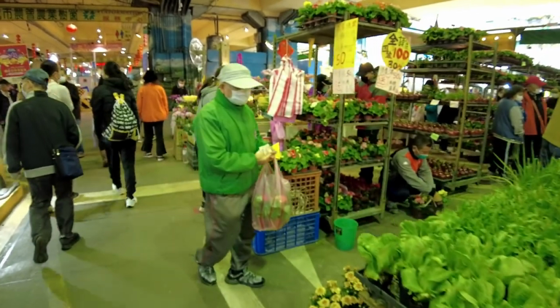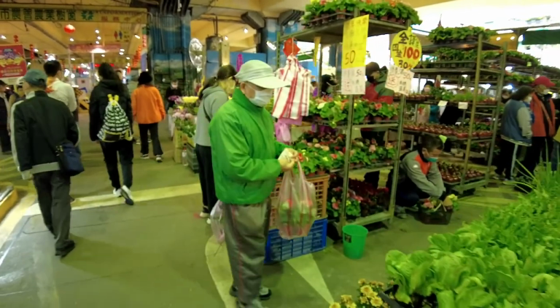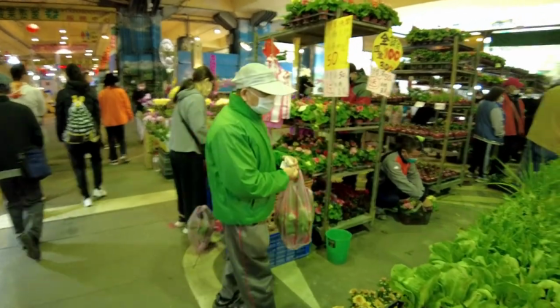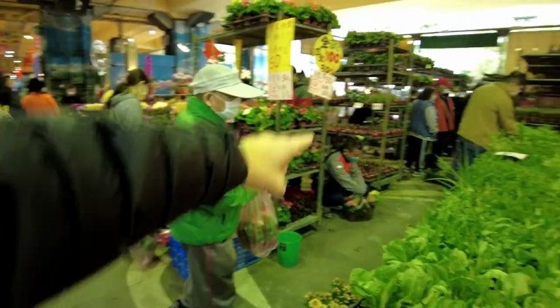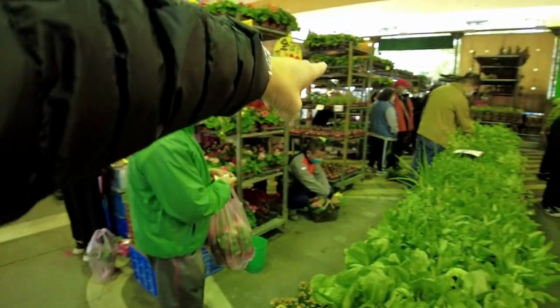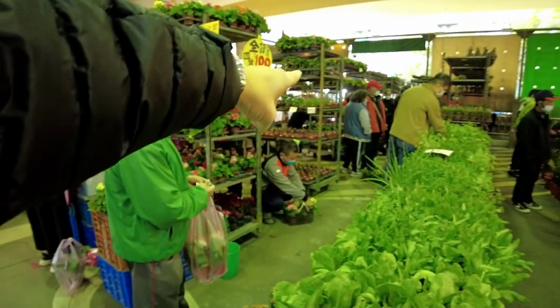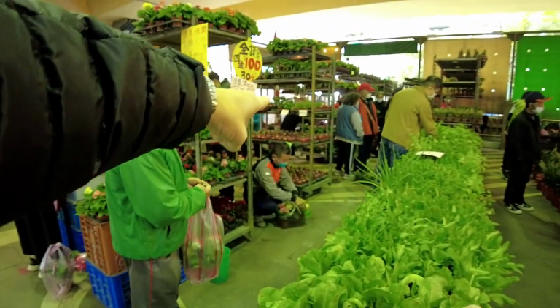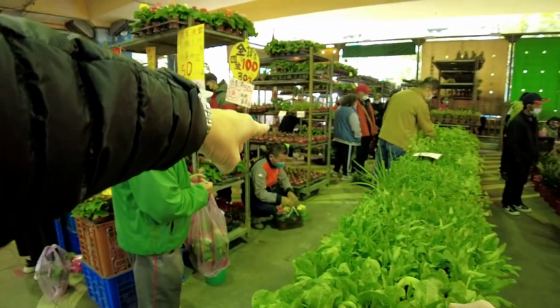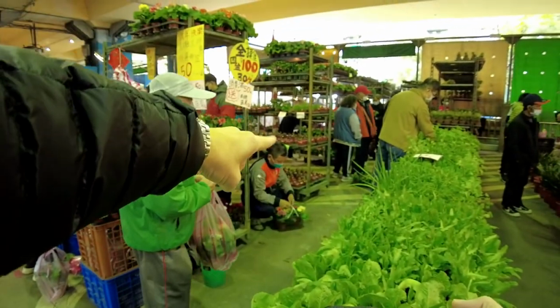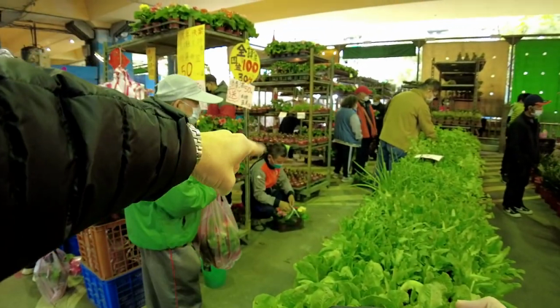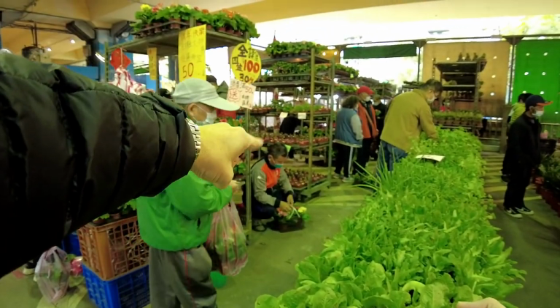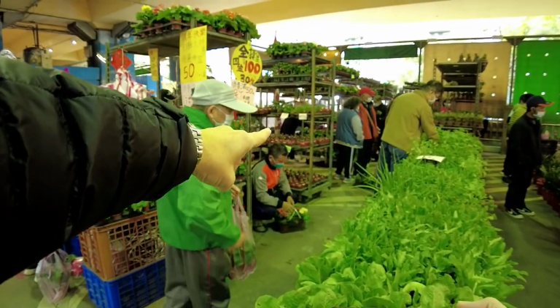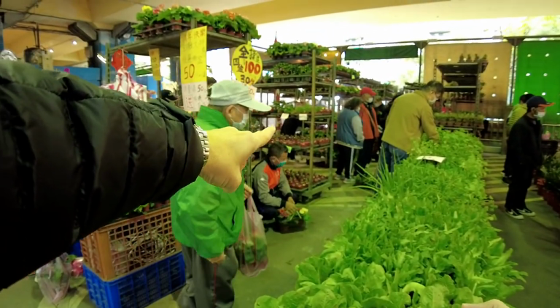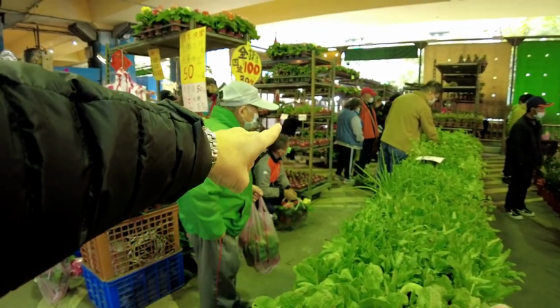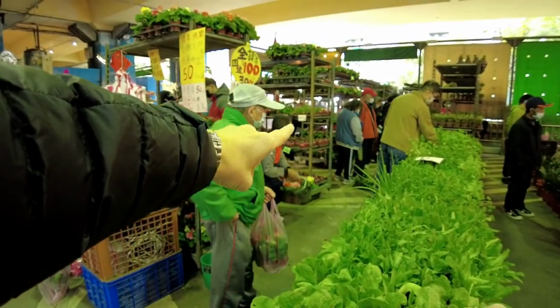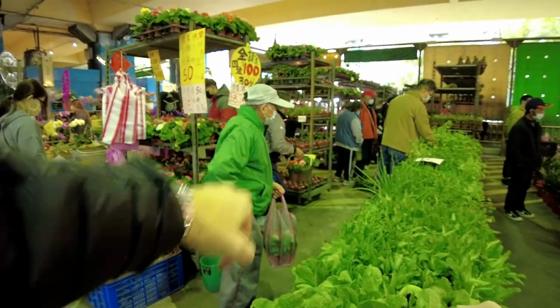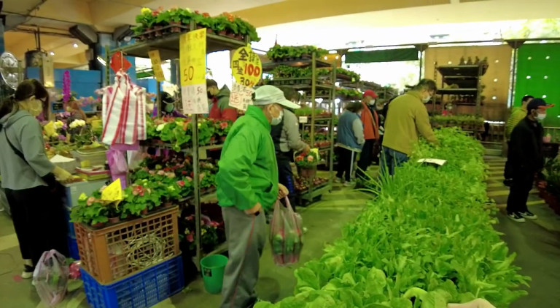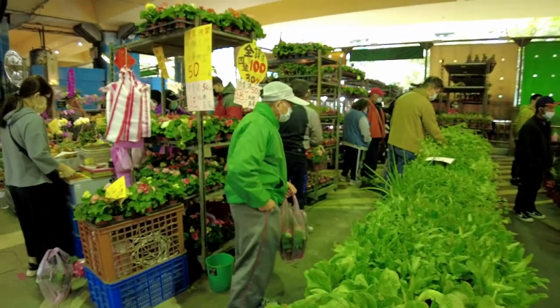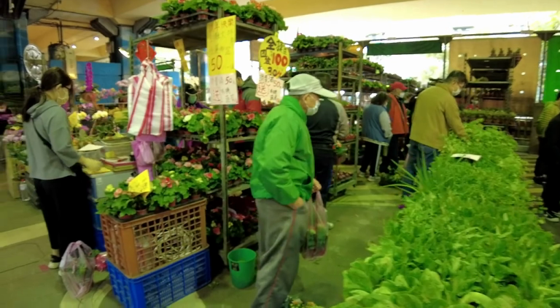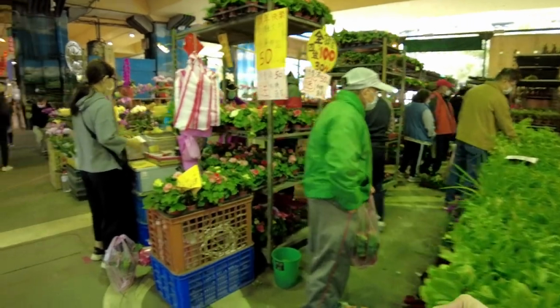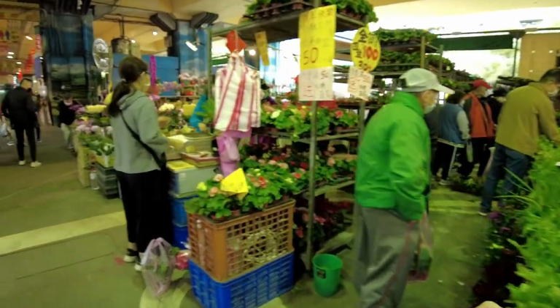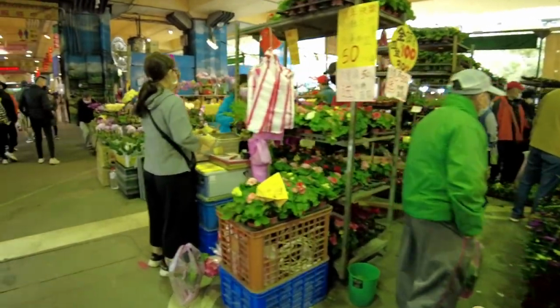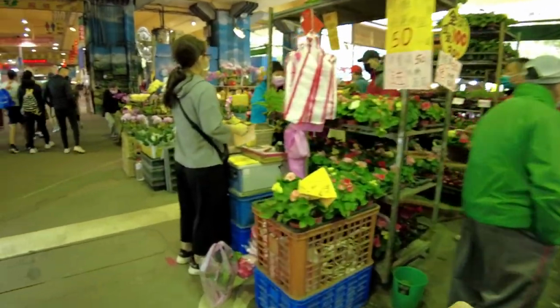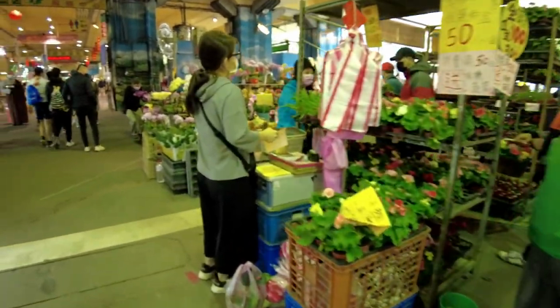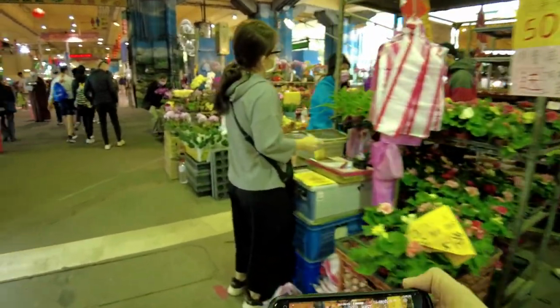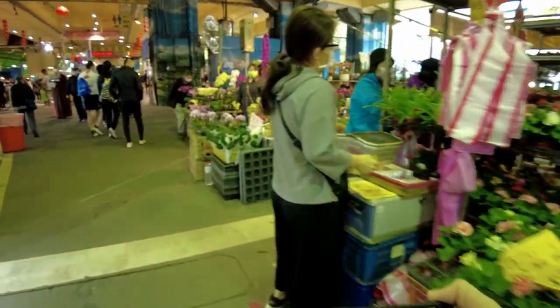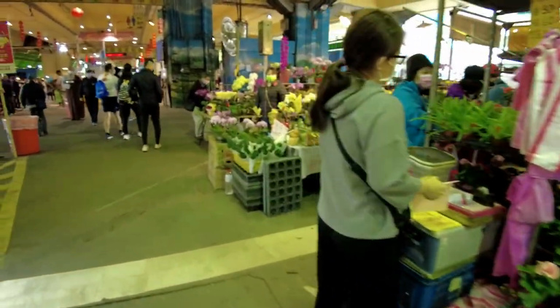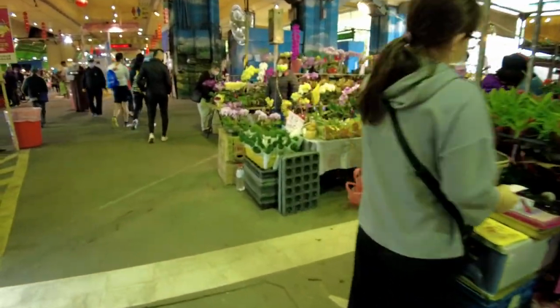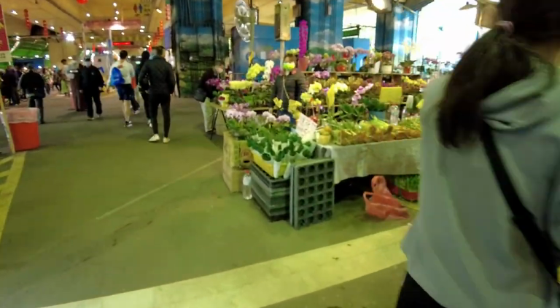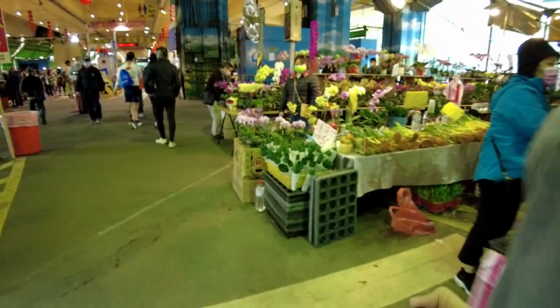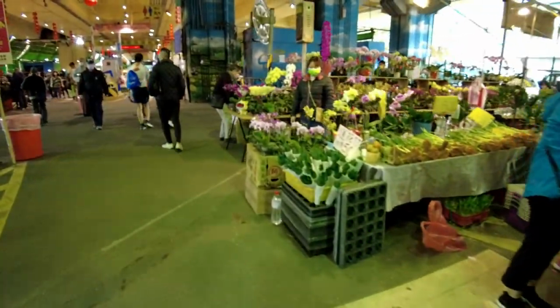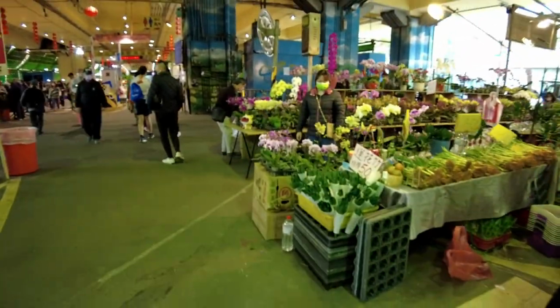We have more of those same kind of seeded plants.